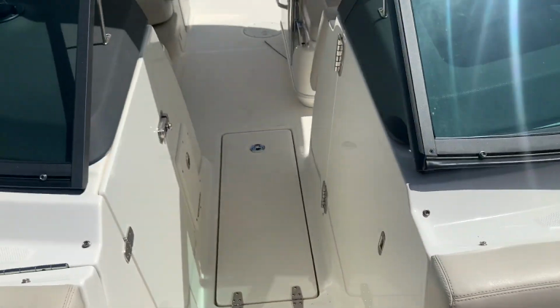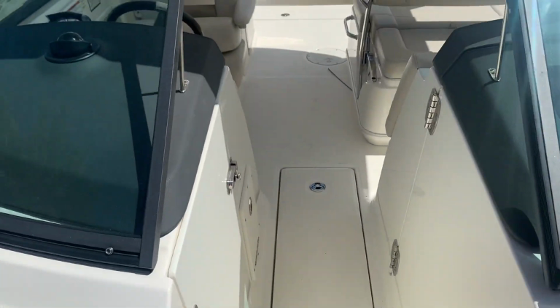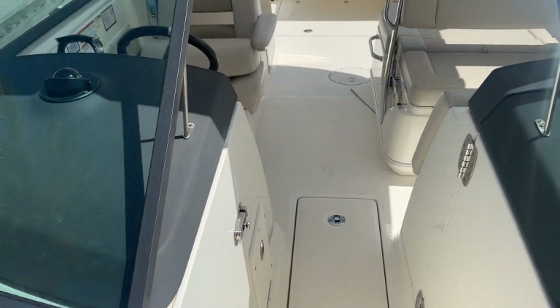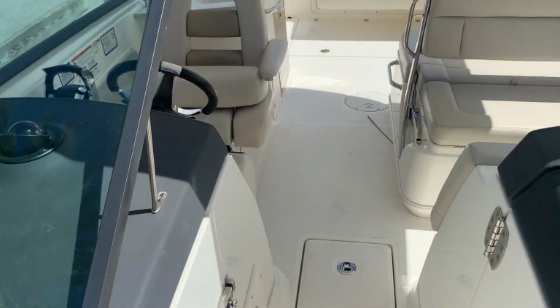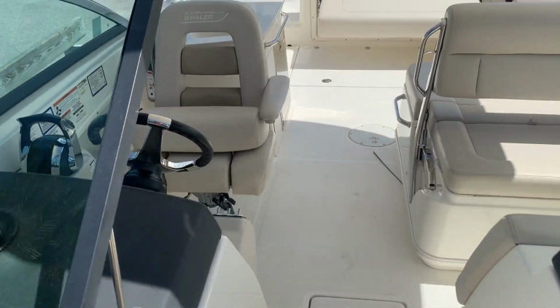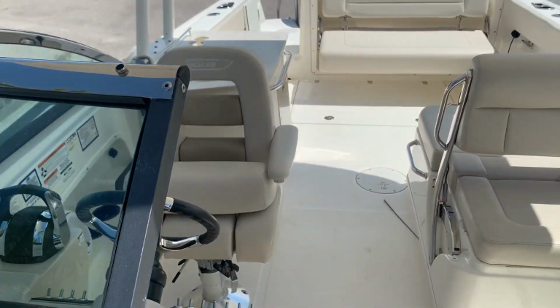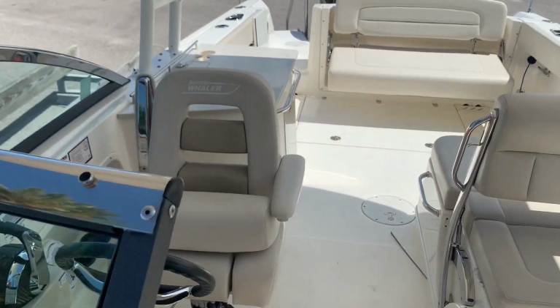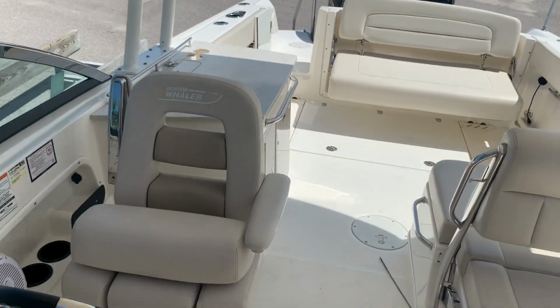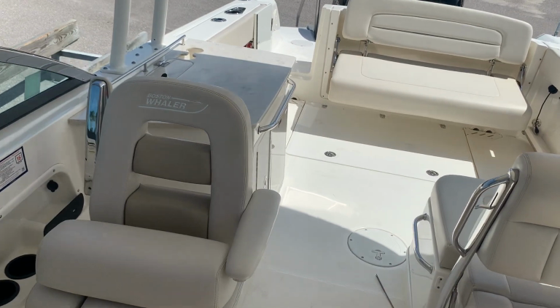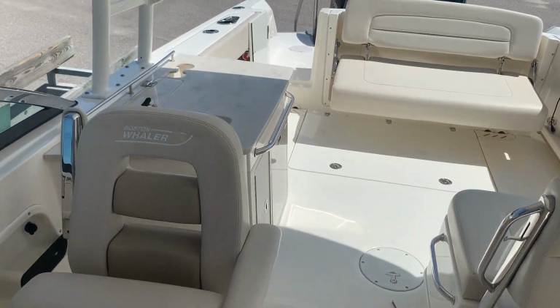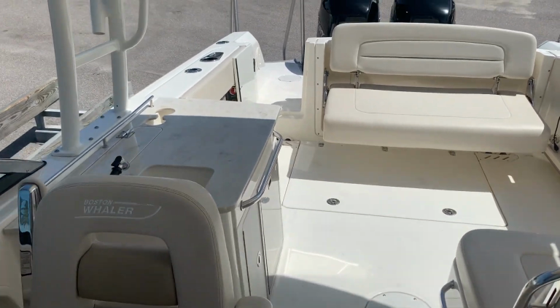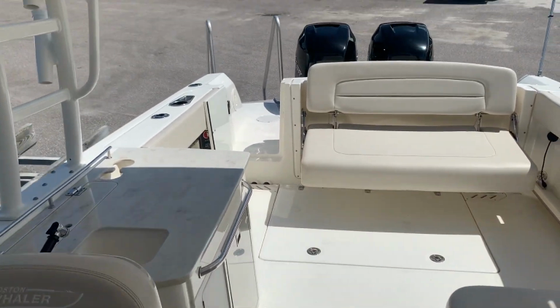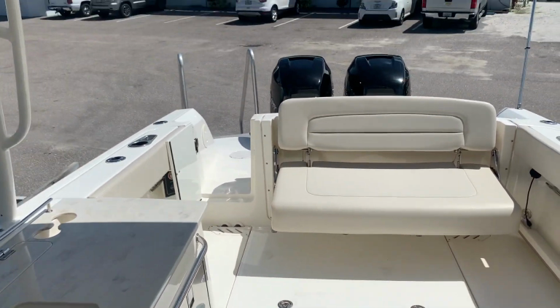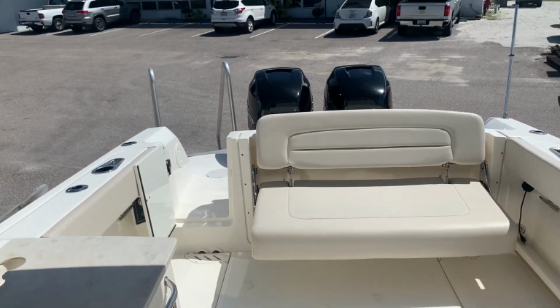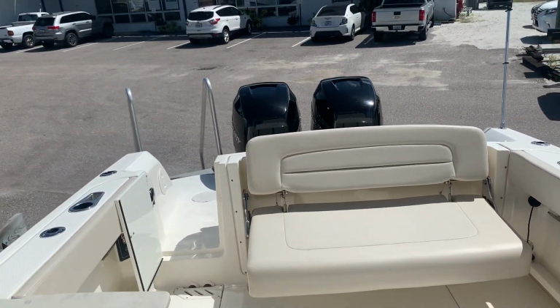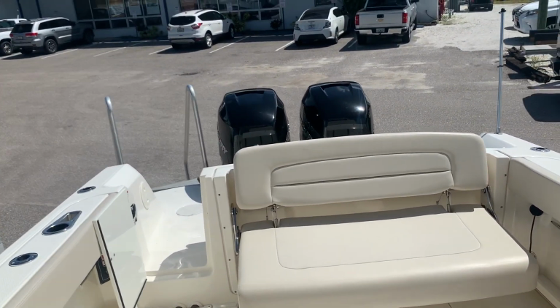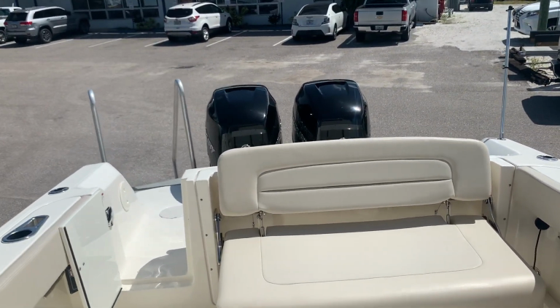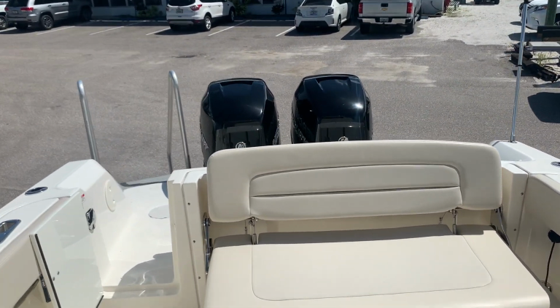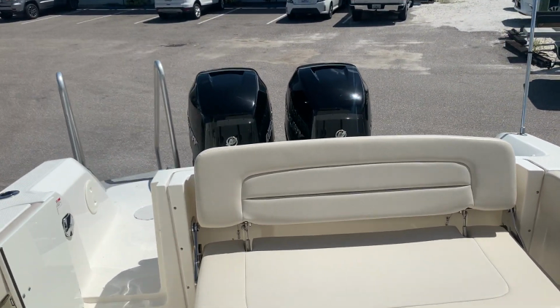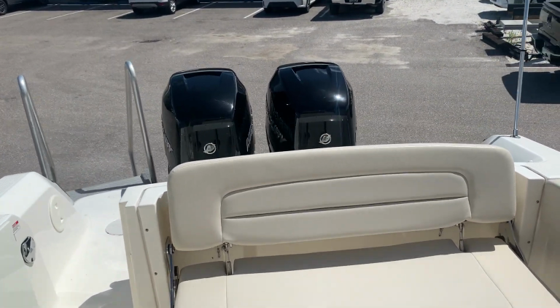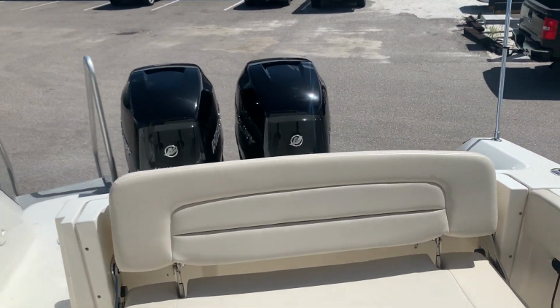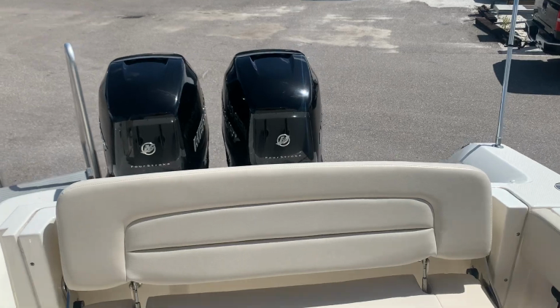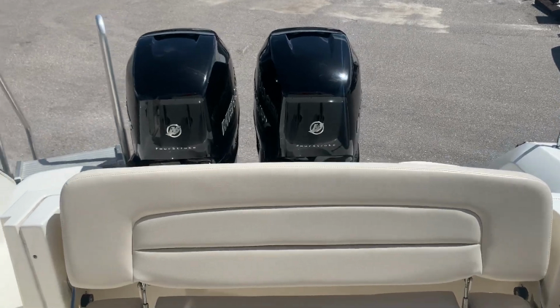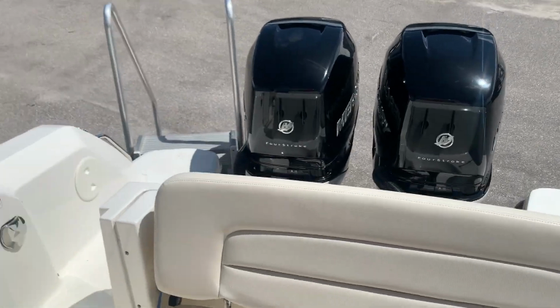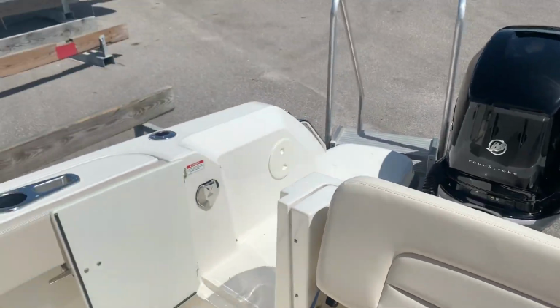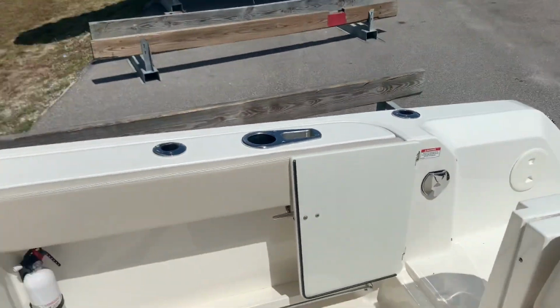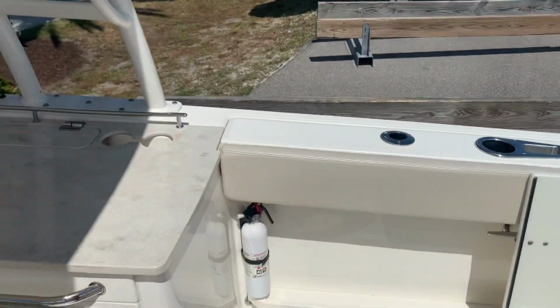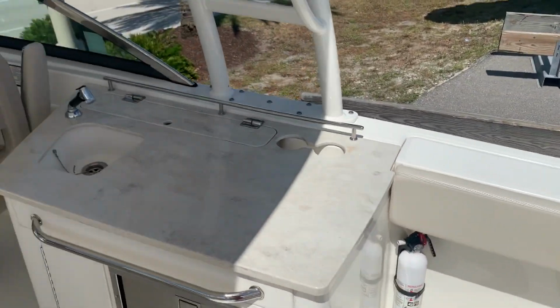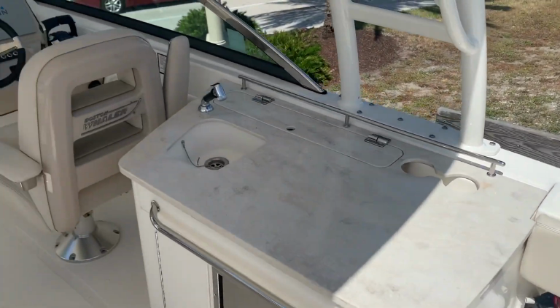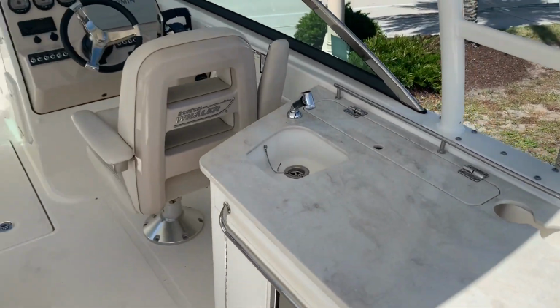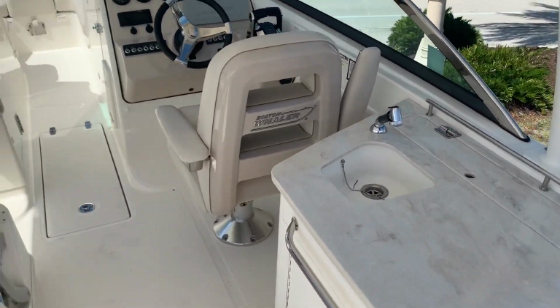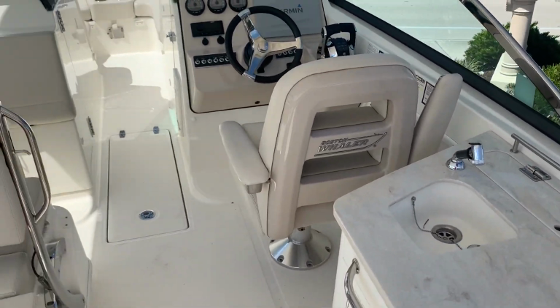The boat just came in on trade. We did full service on the motors and the boat was professionally detailed. So if you're in the market for a 27 Vantage, this one's exceptionally clean, exceptionally nice.